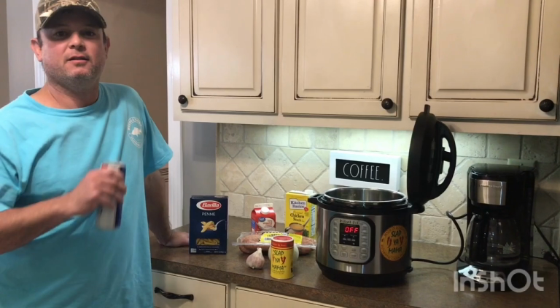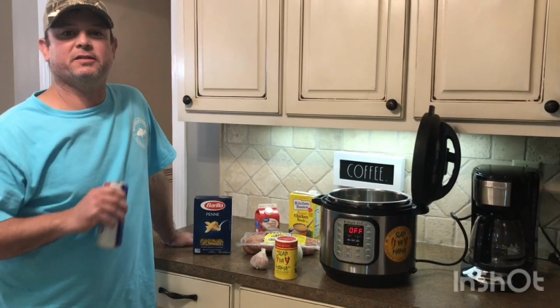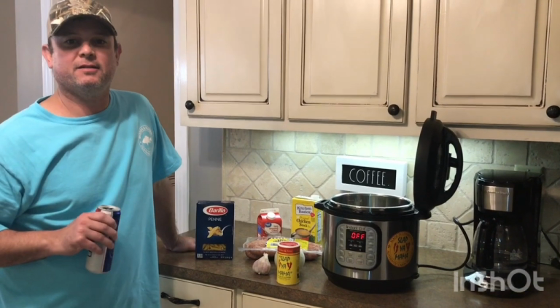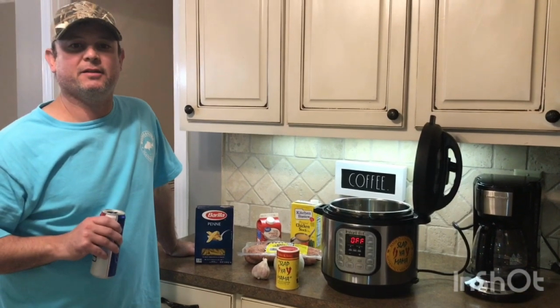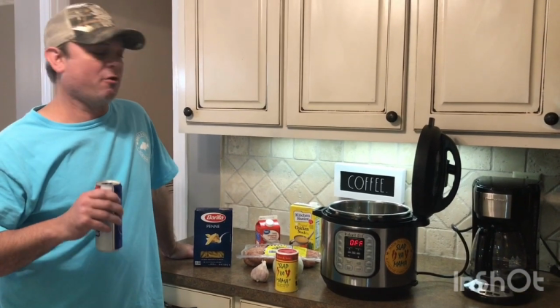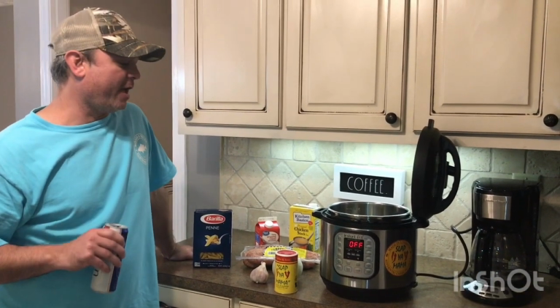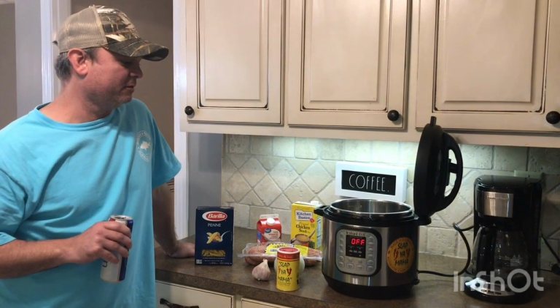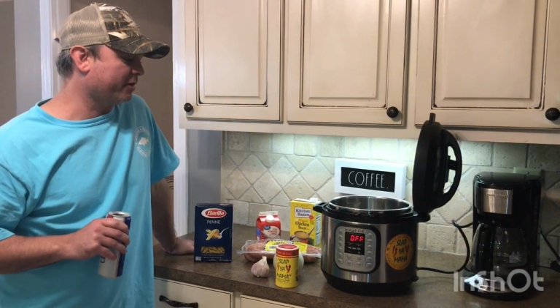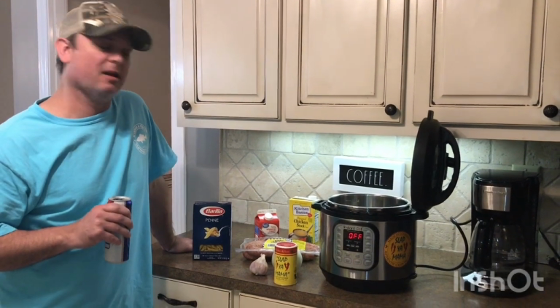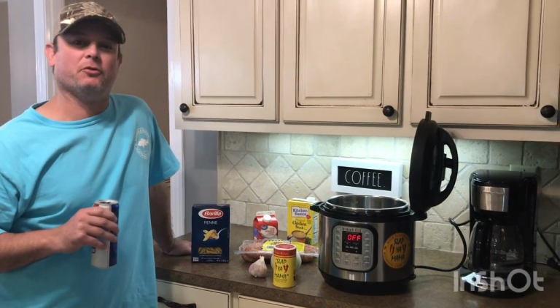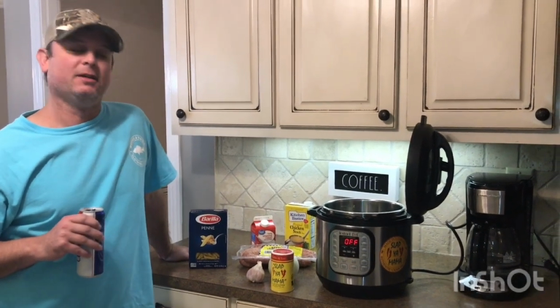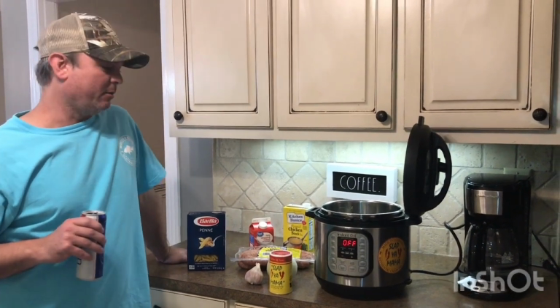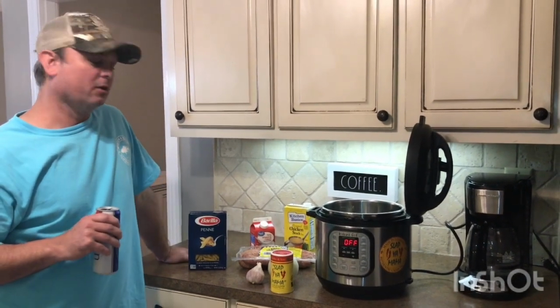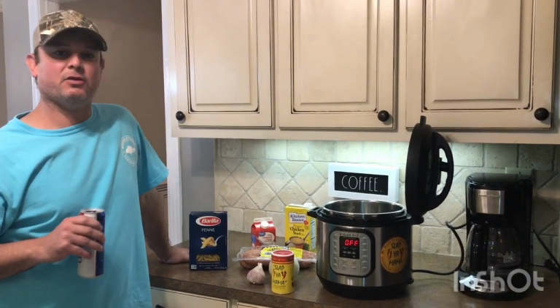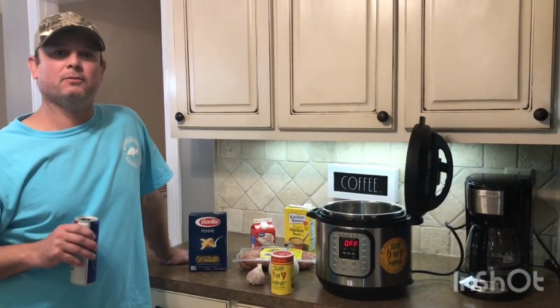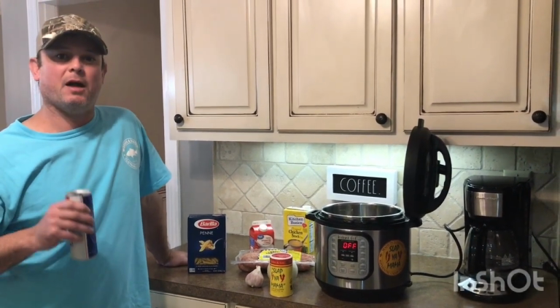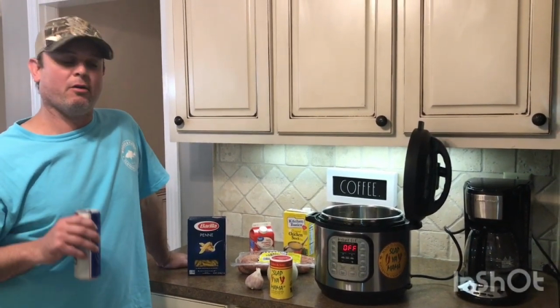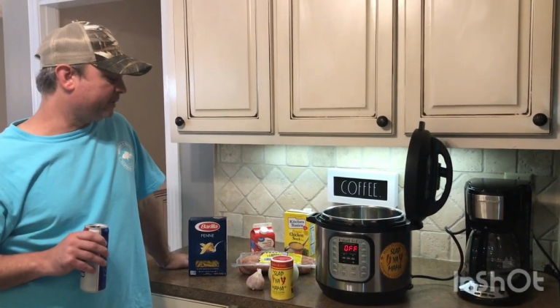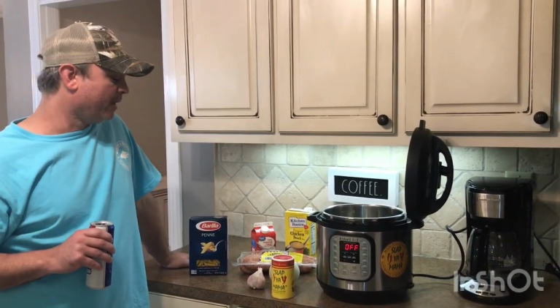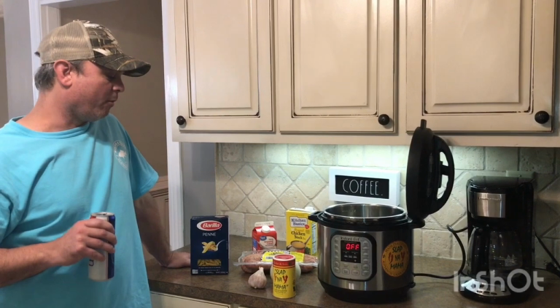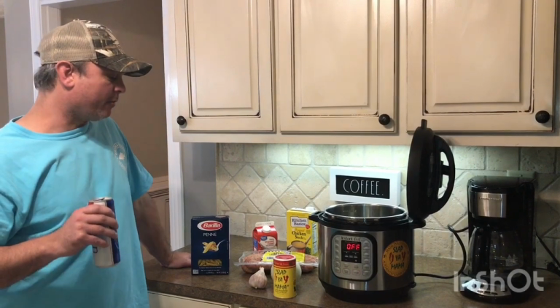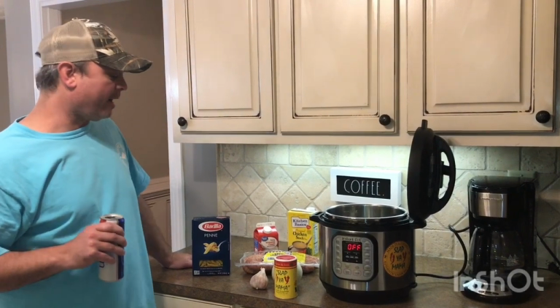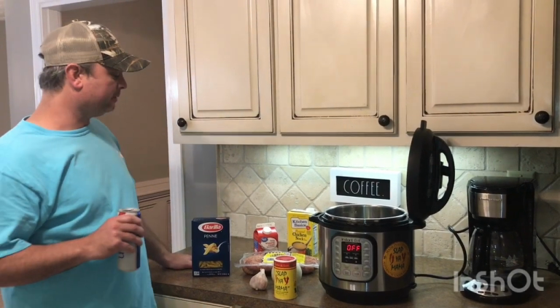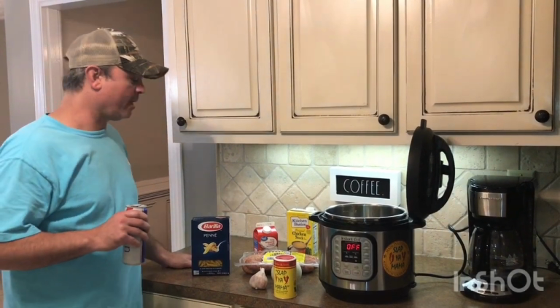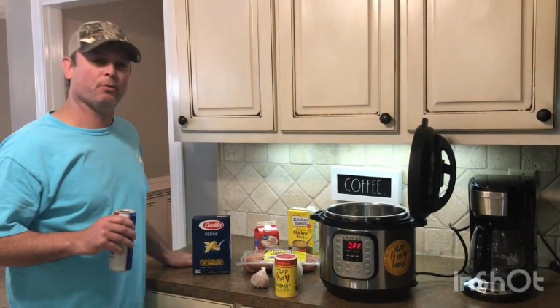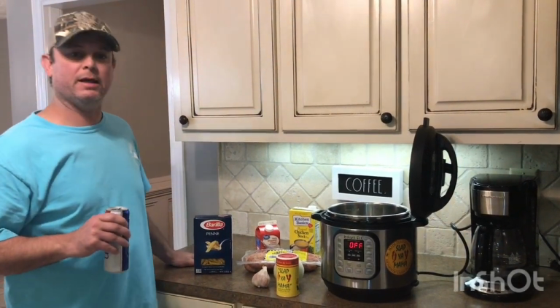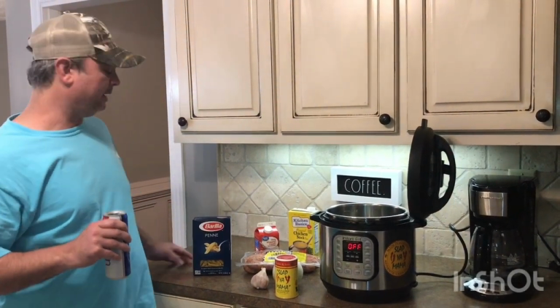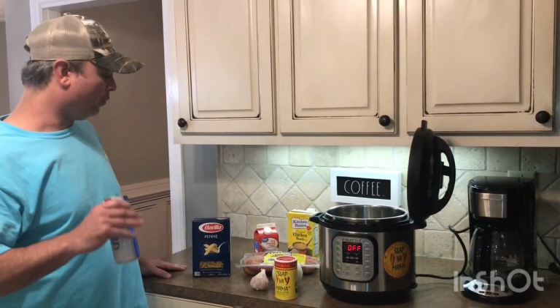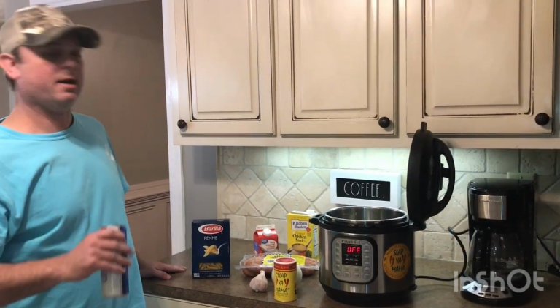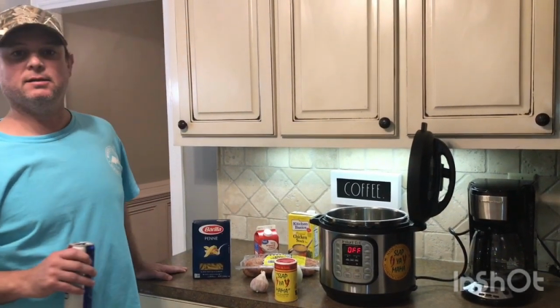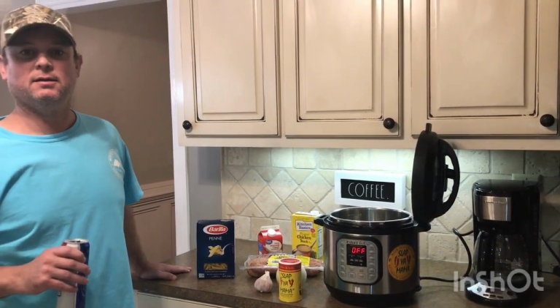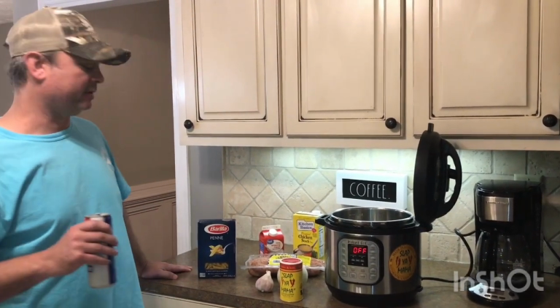Hey y'all, it's Zach. Tonight we're off location — we're actually in Columbus, Georgia. We did a little day tripping, went to Pine Mountain earlier. So we're back, kind of tired, so I'm going to make you a really easy one-pot recipe.